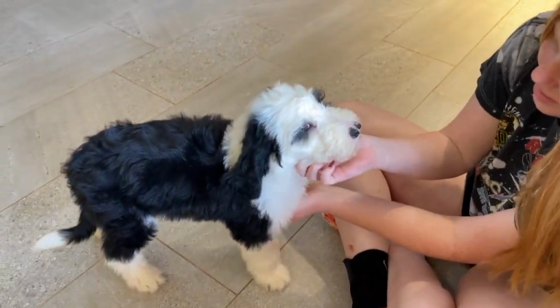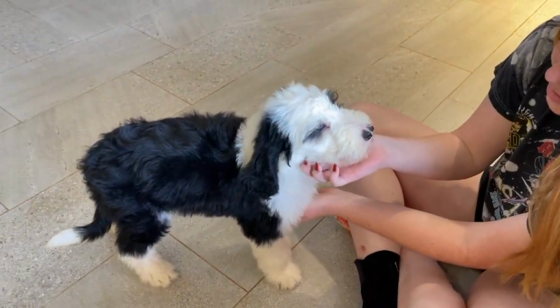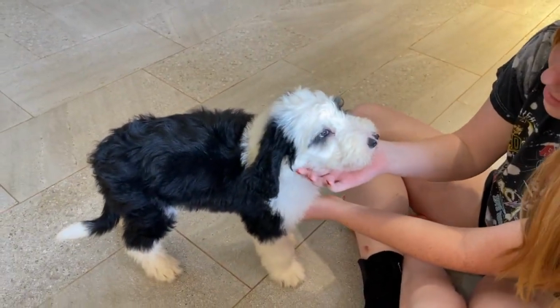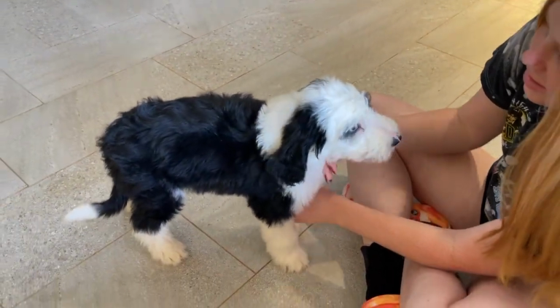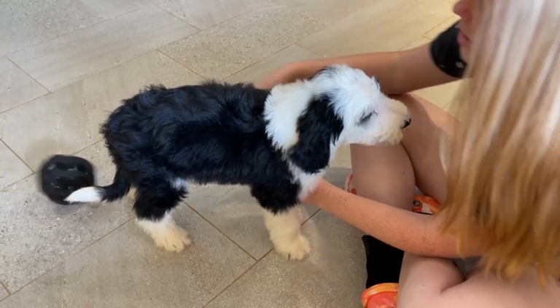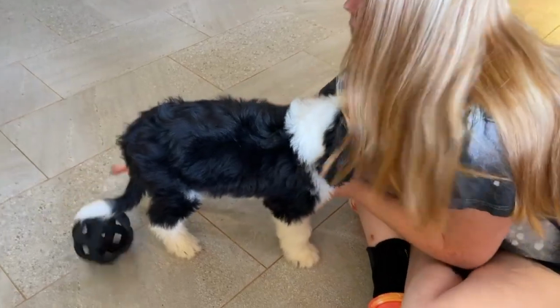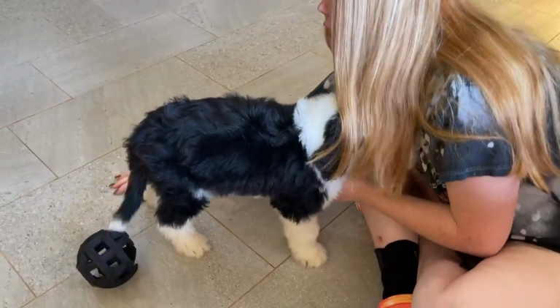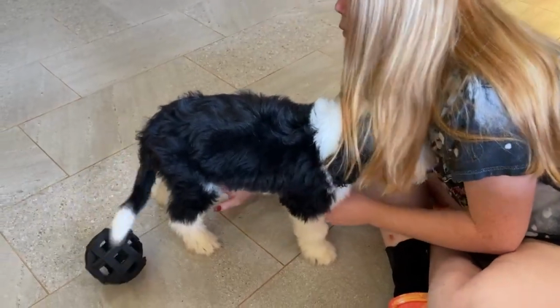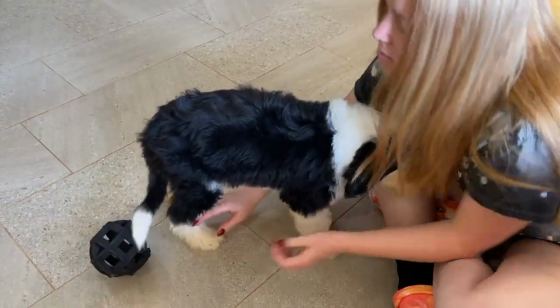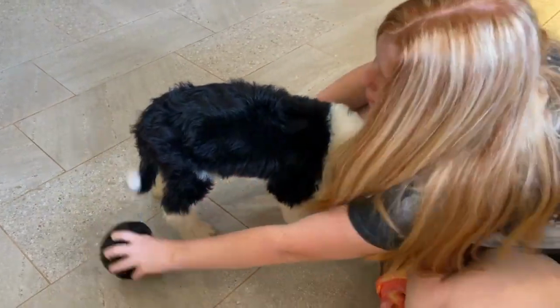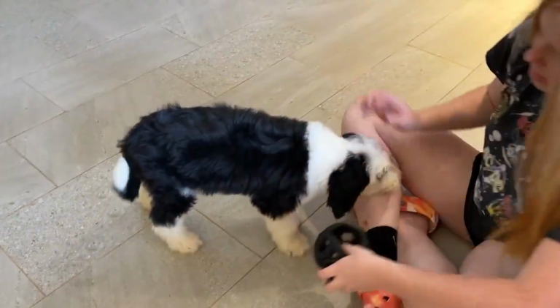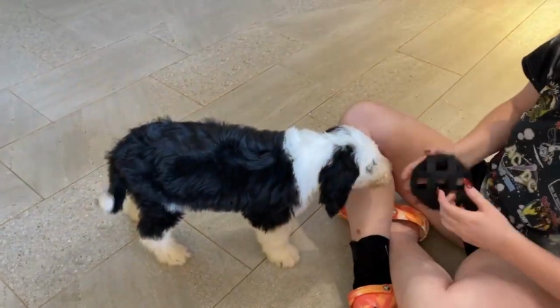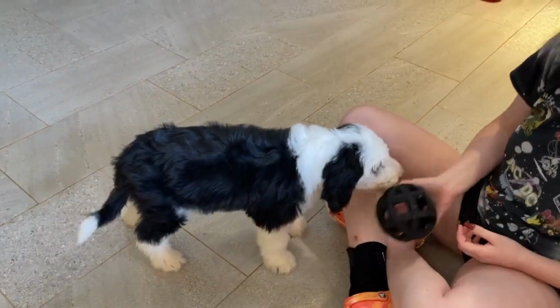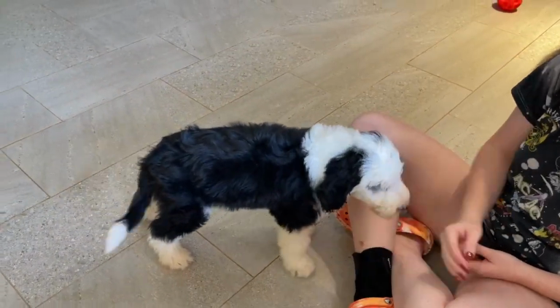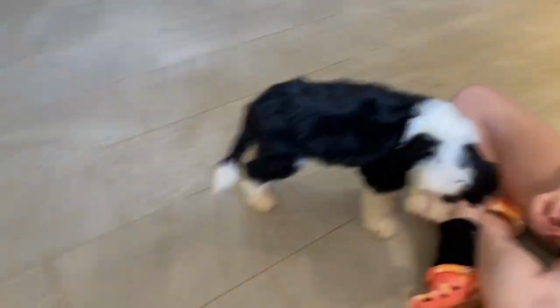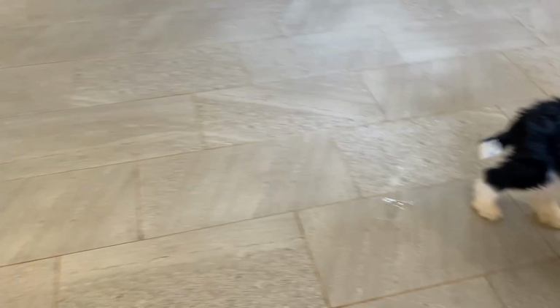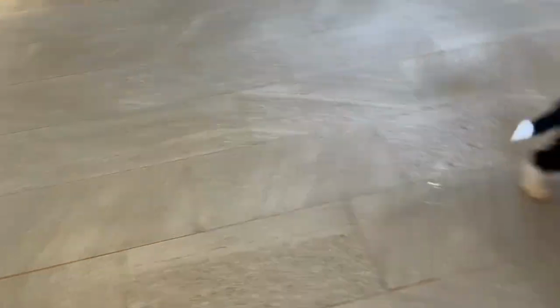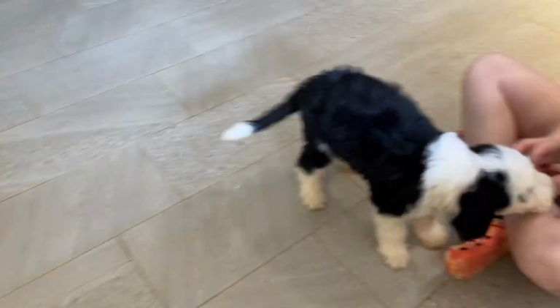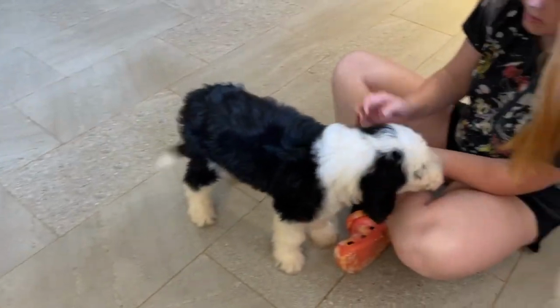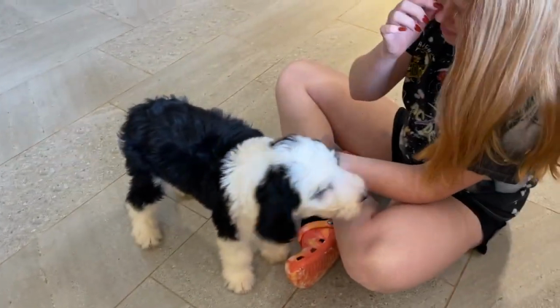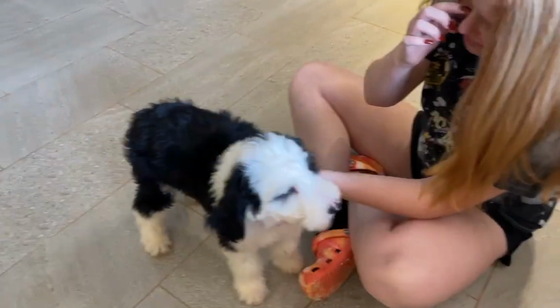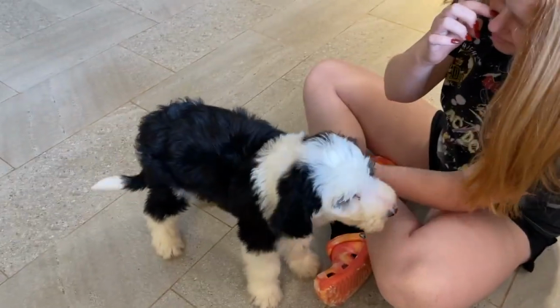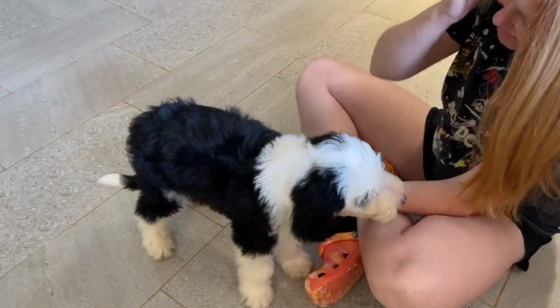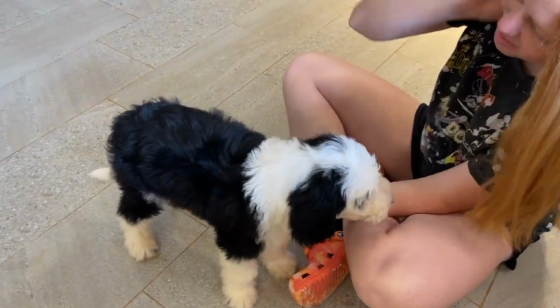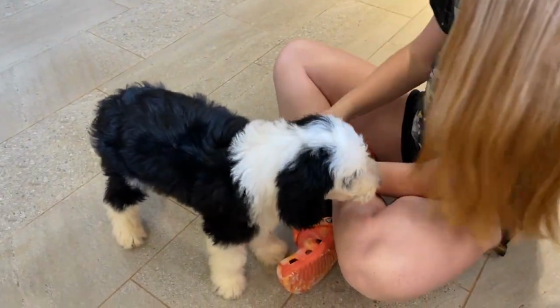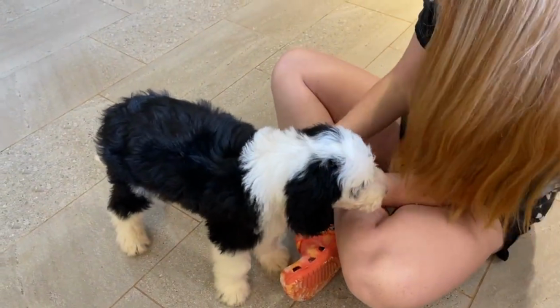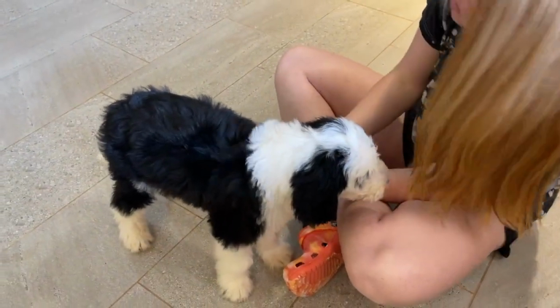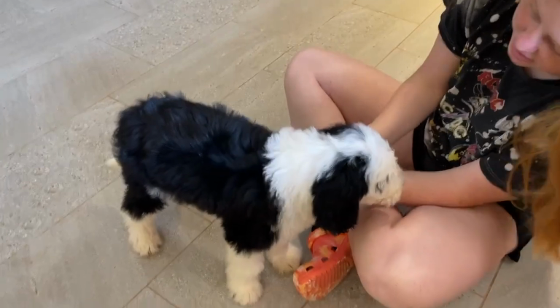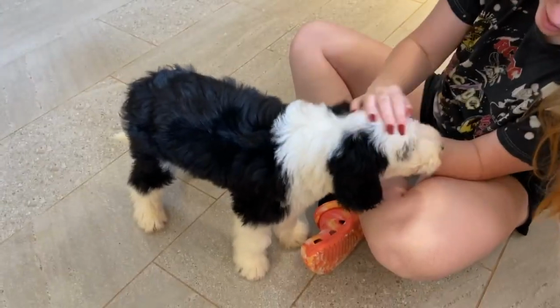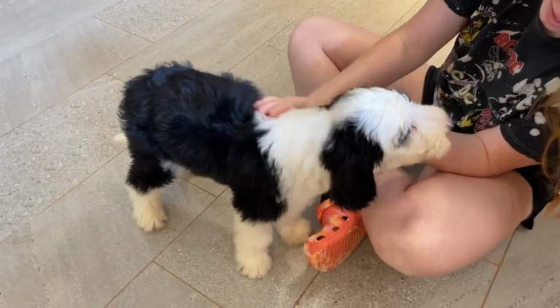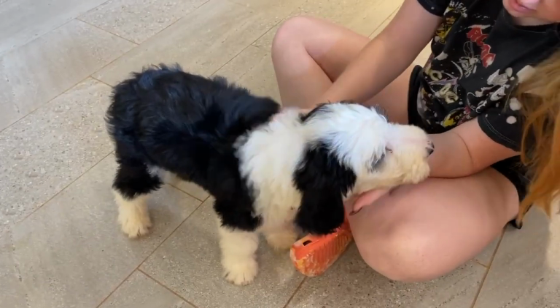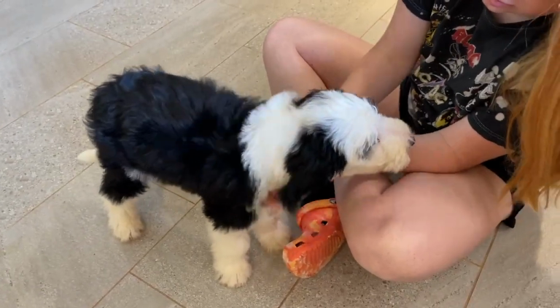So if anybody likes big sheep-a-doodles, this is the biggest we will have for a very long time. Harmony is a very big poodle, and you can see already he is a big boy.